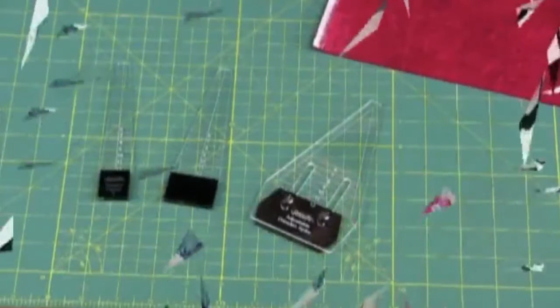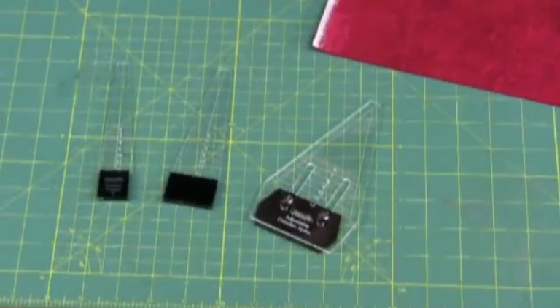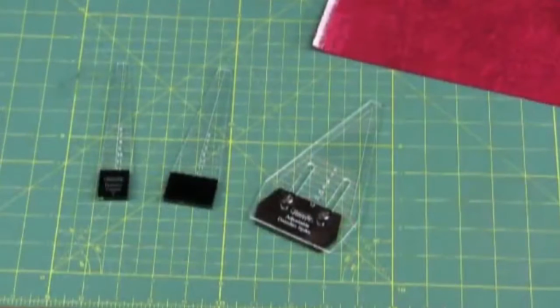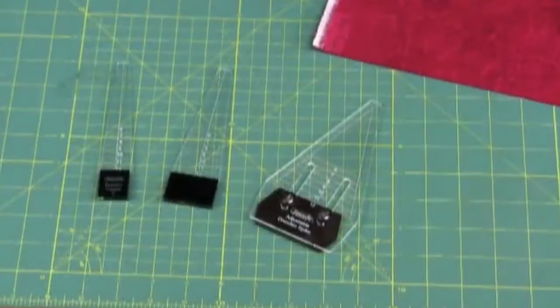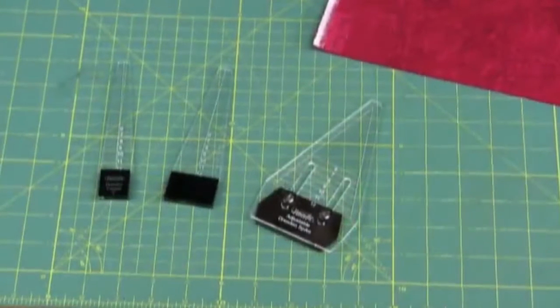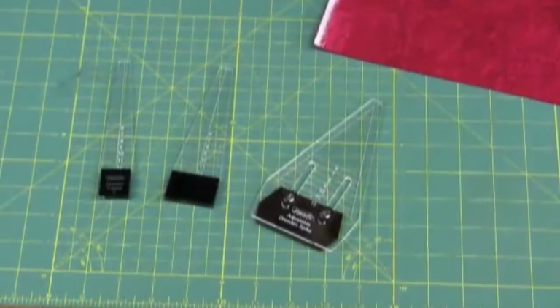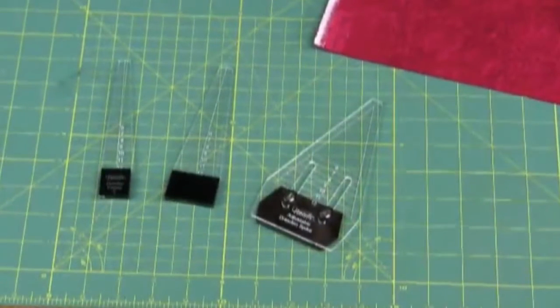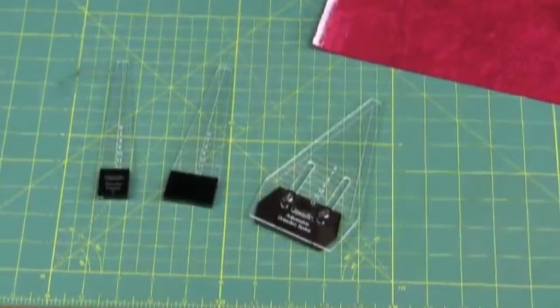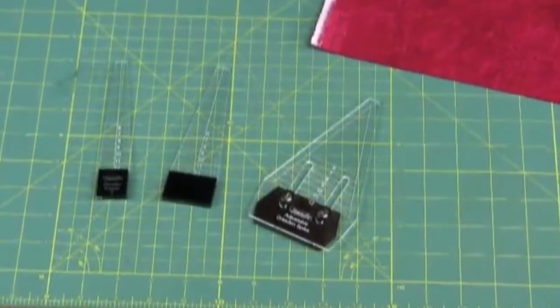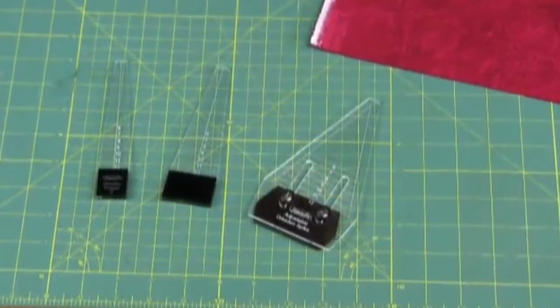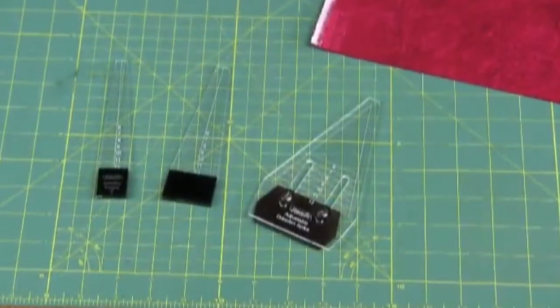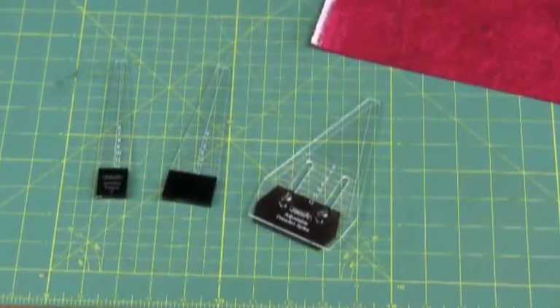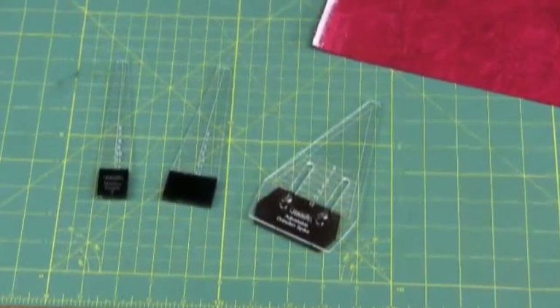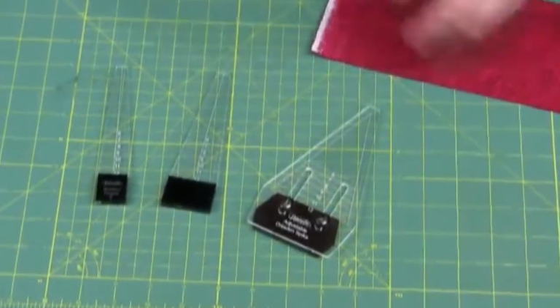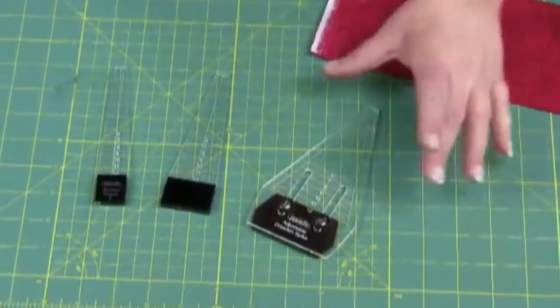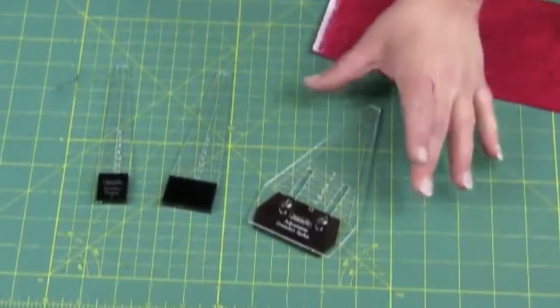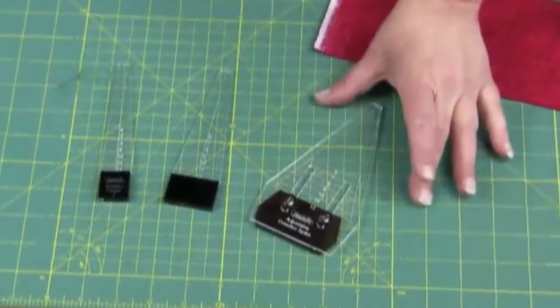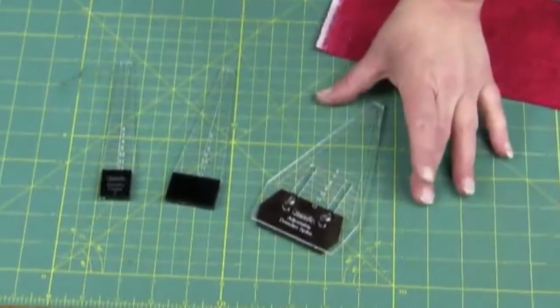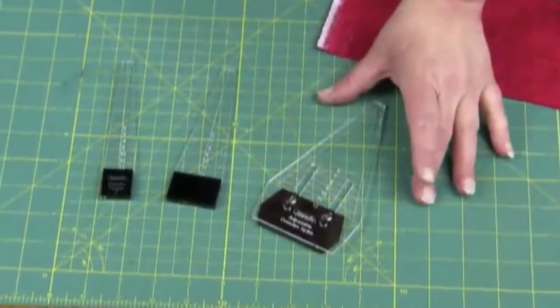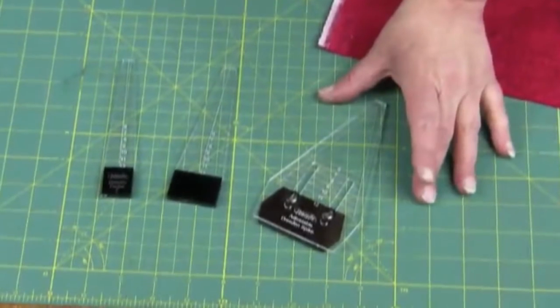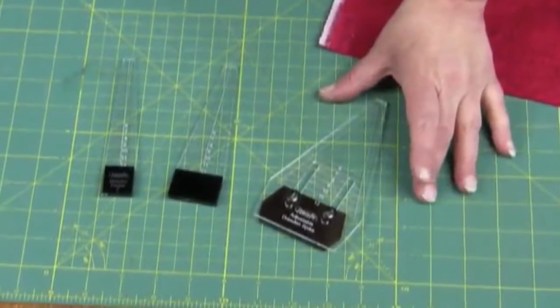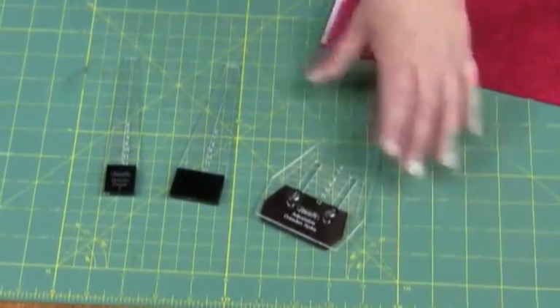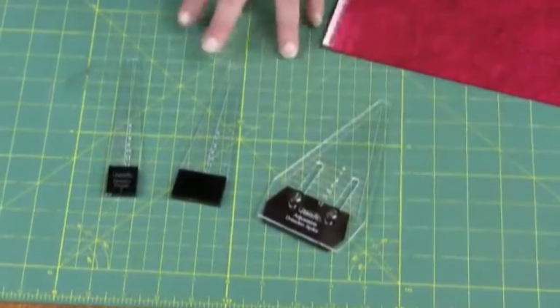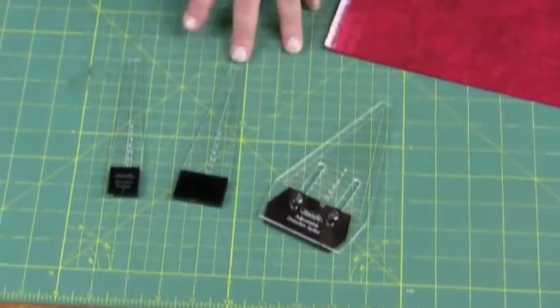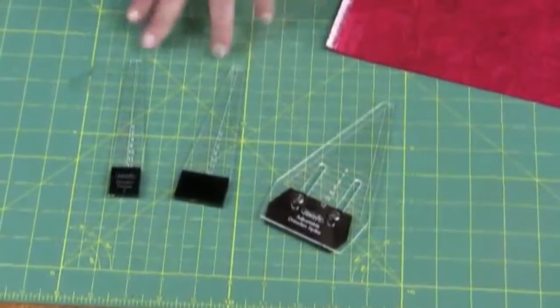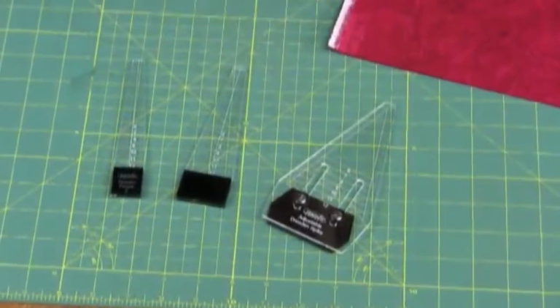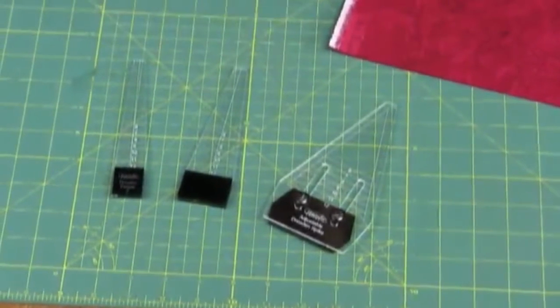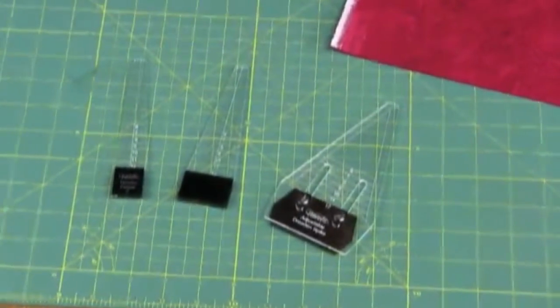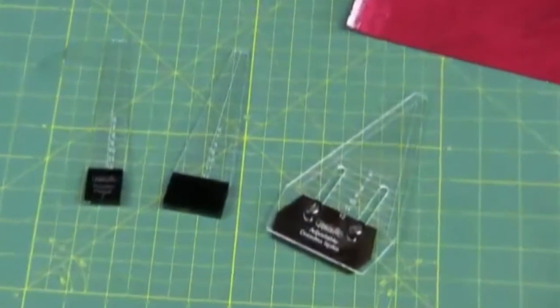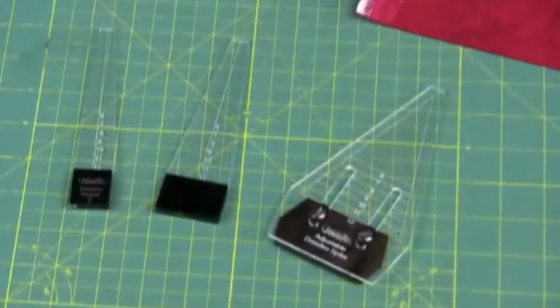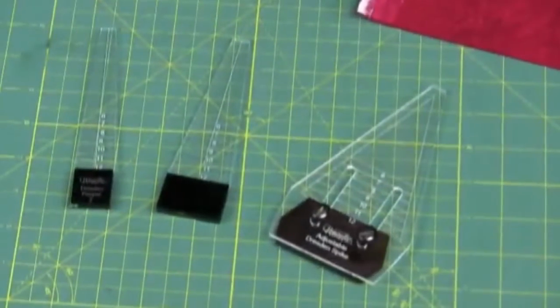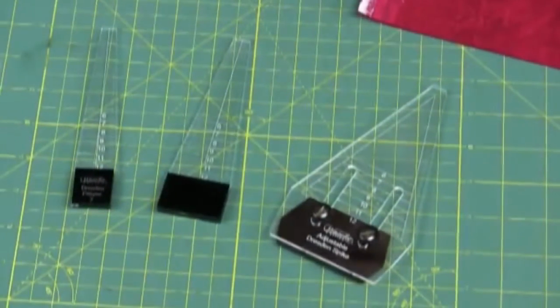These are our new Dresden tools that work with your Dresden plate. This is the spike and two different peepers. The peepers come in two different sizes.